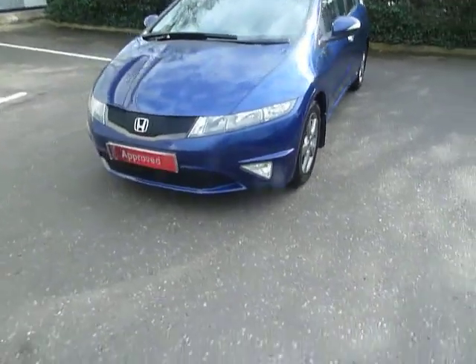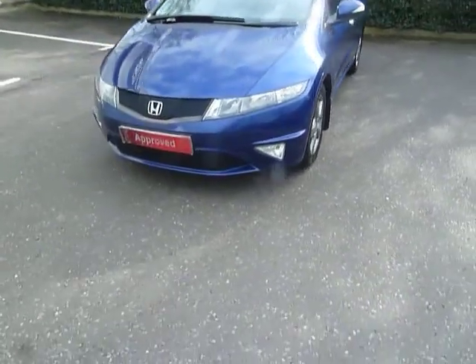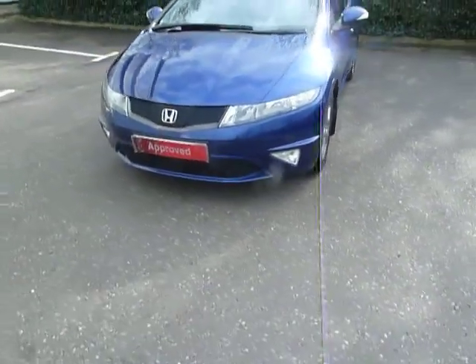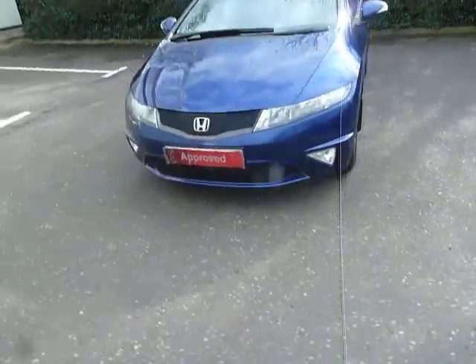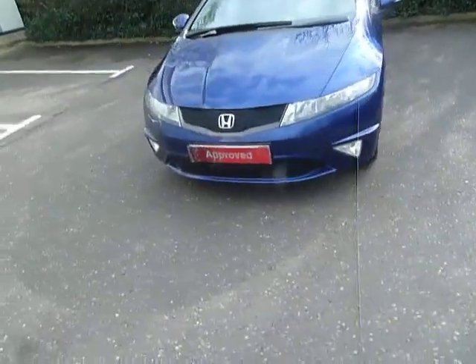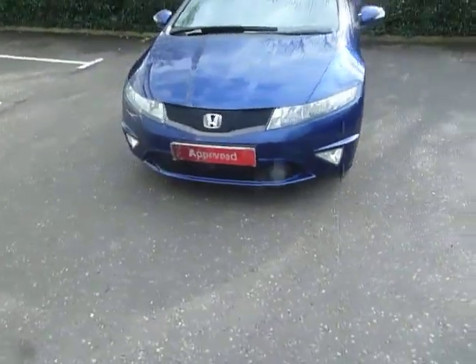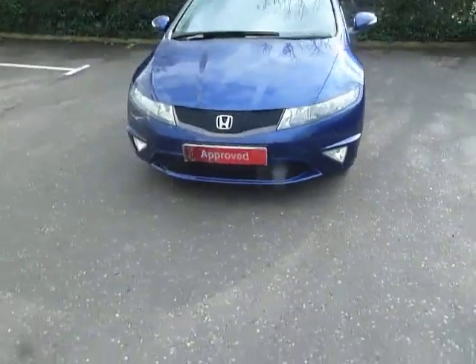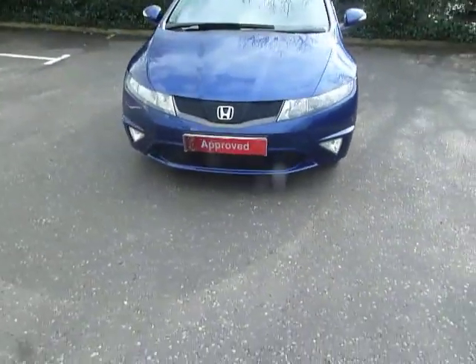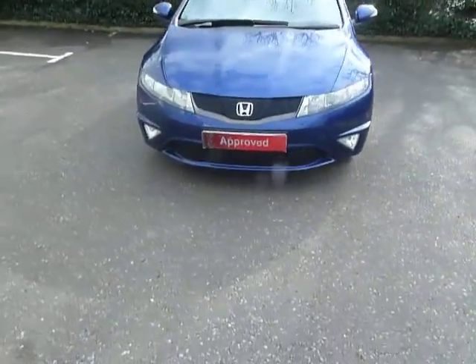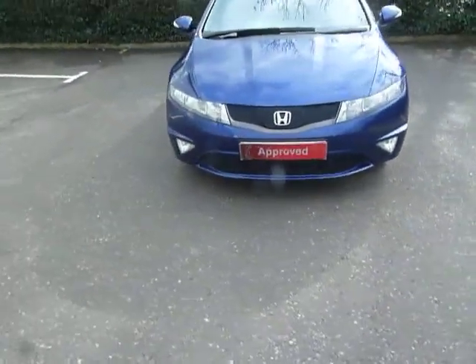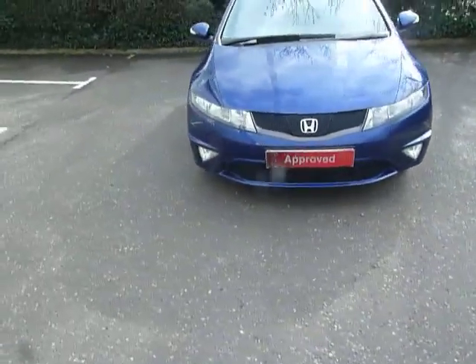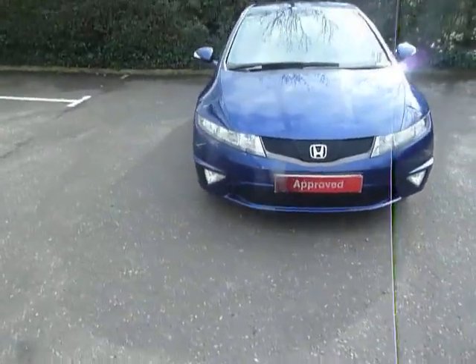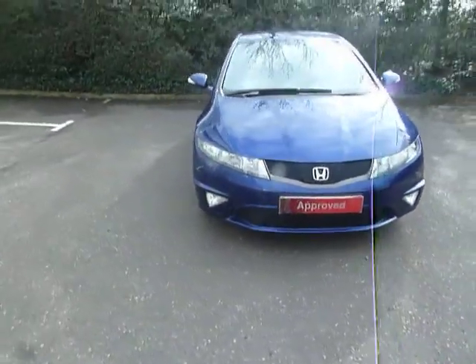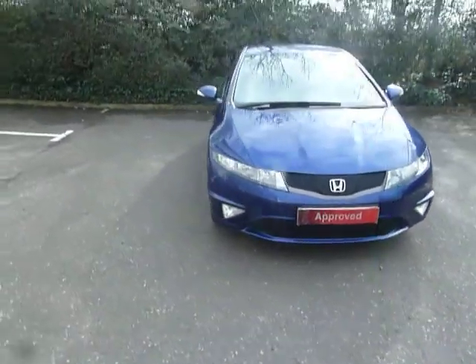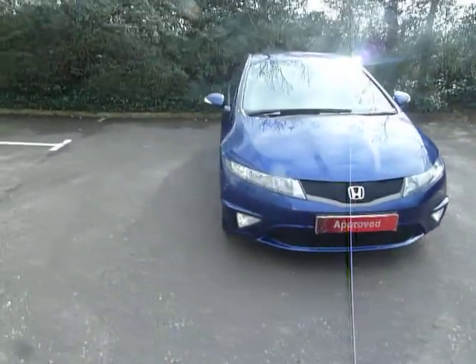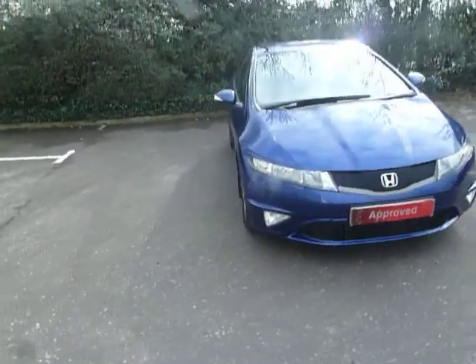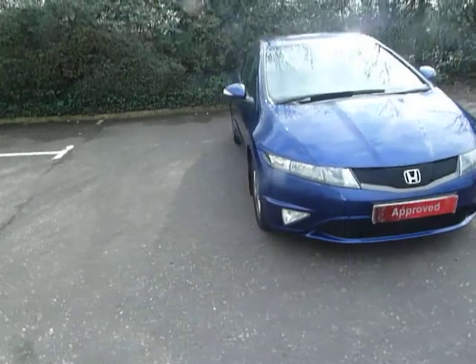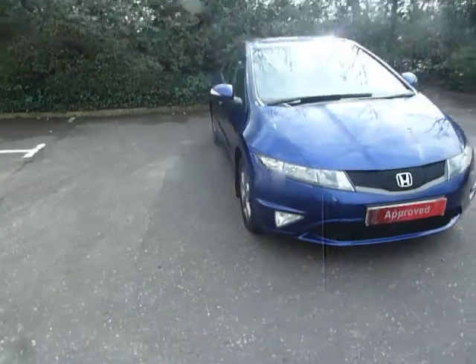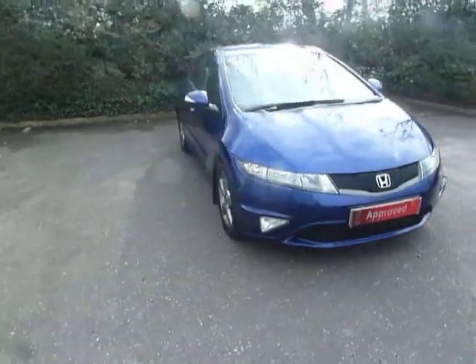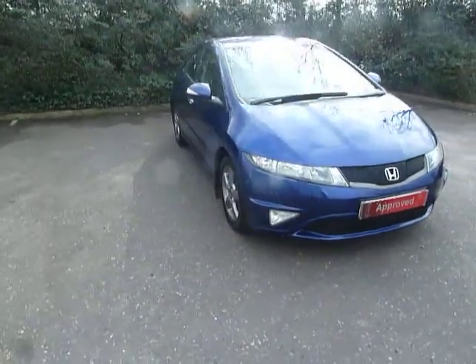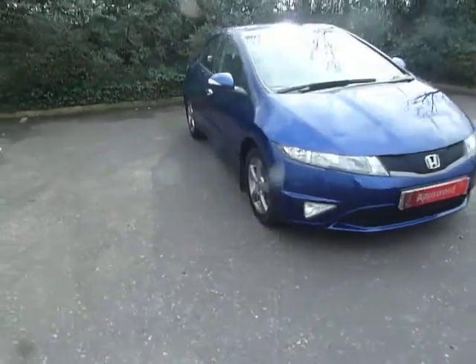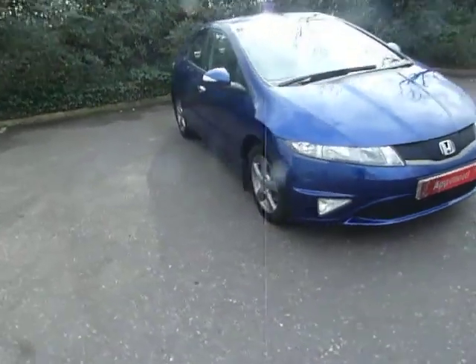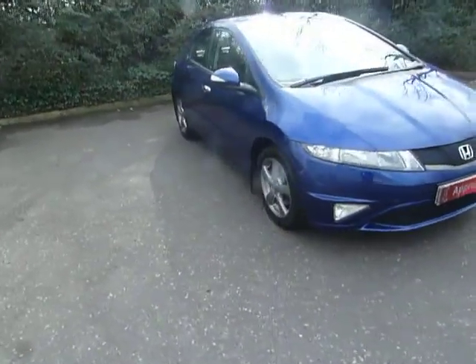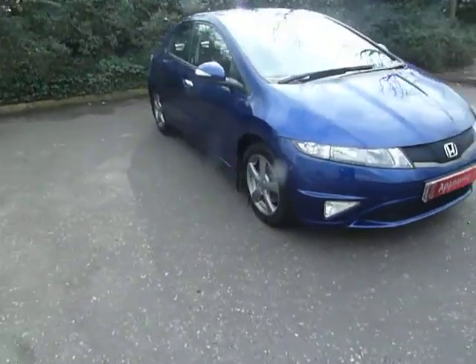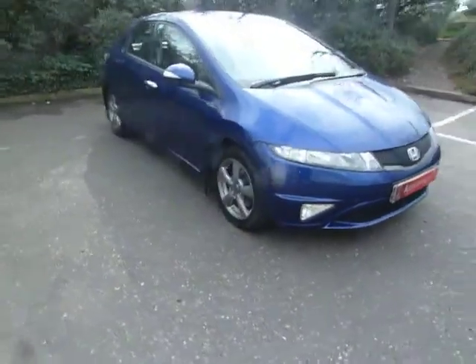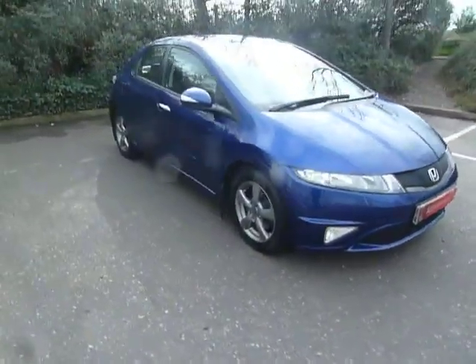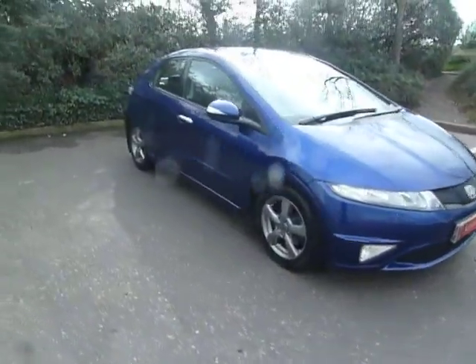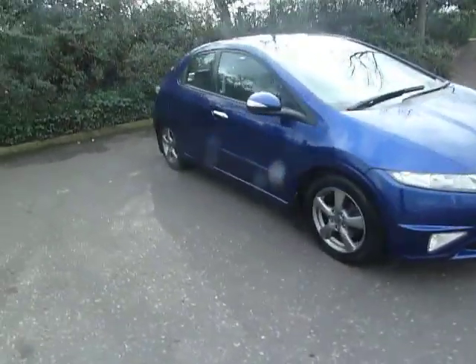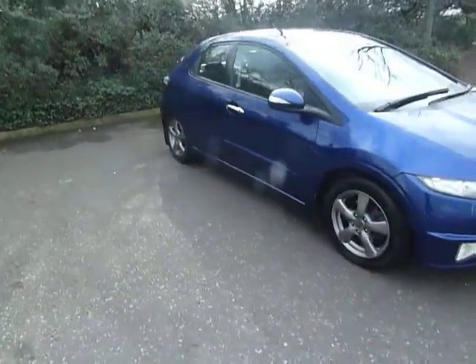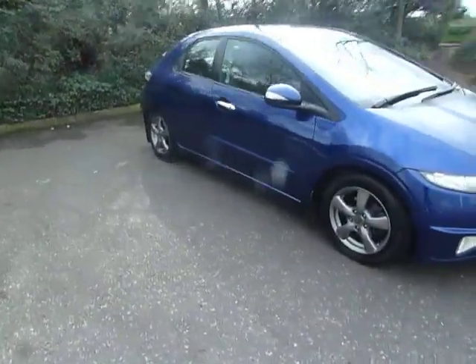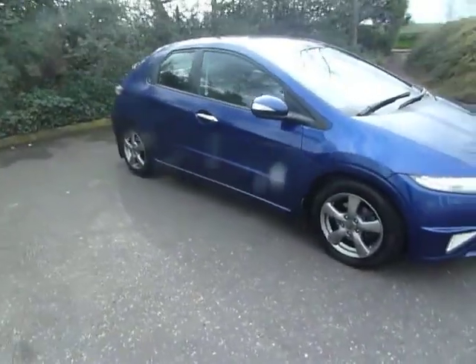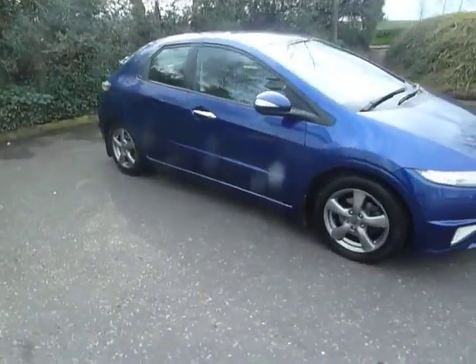As you can see, it's got the alloy wheels, front fog lights, colour-coded door mirrors, and this car is in great condition.